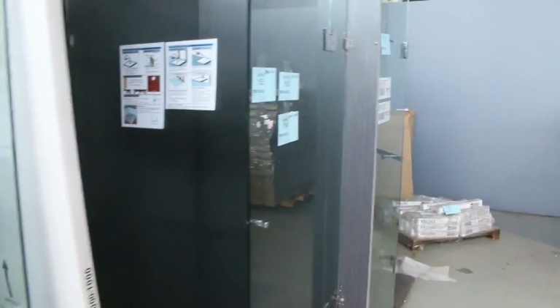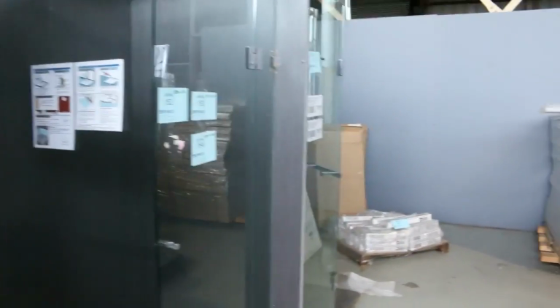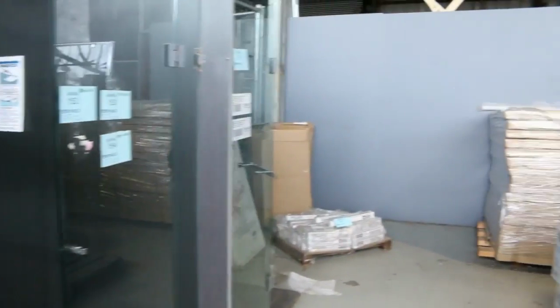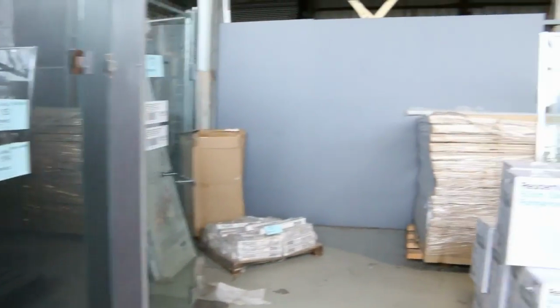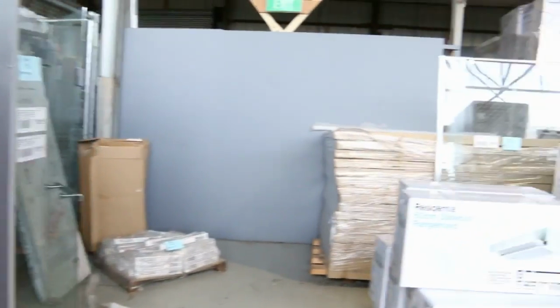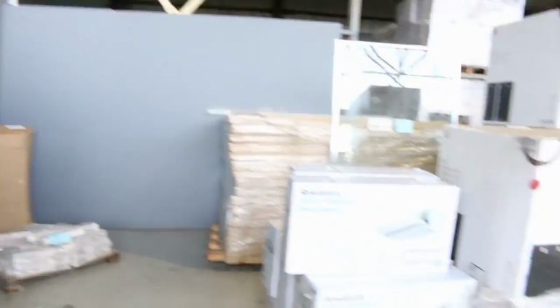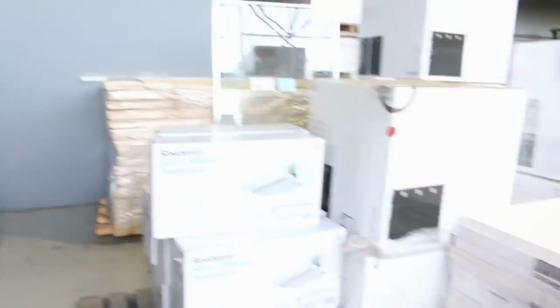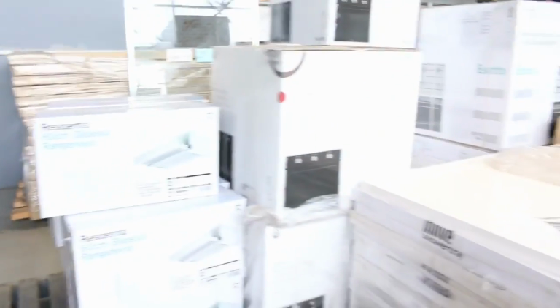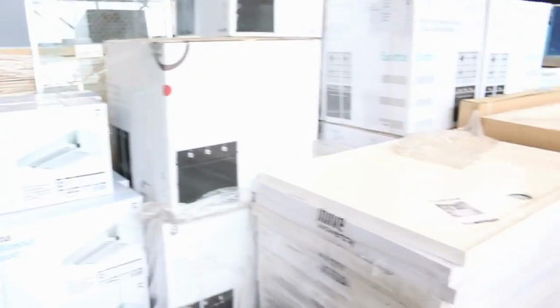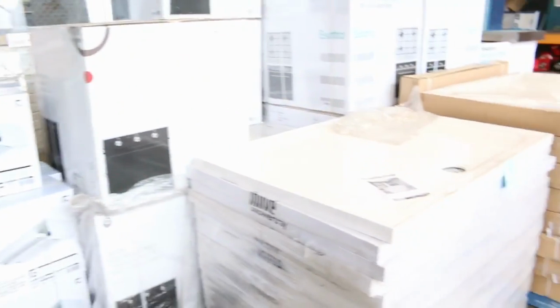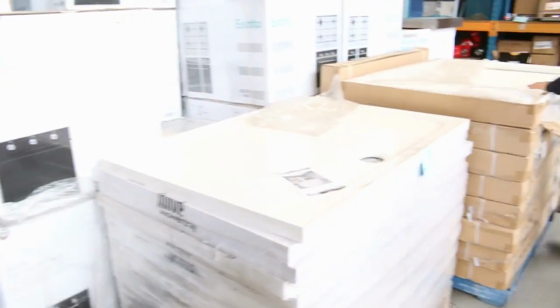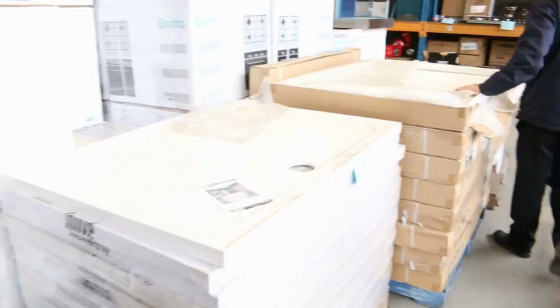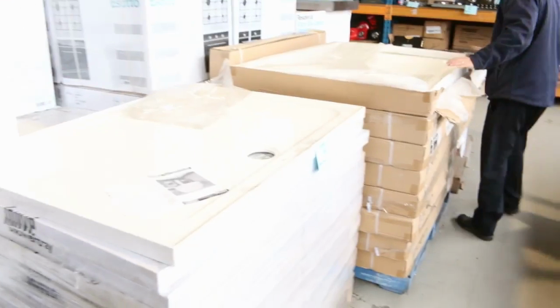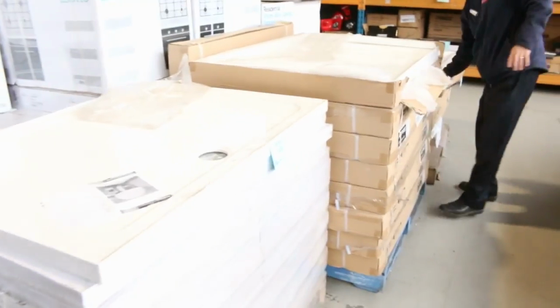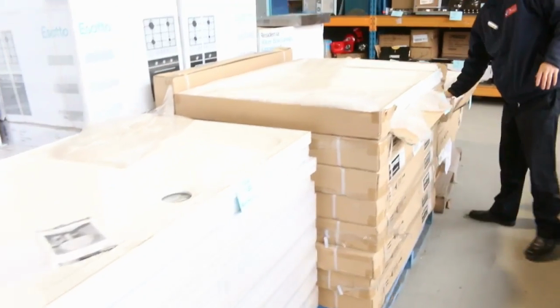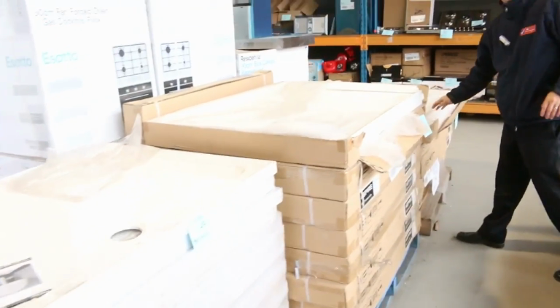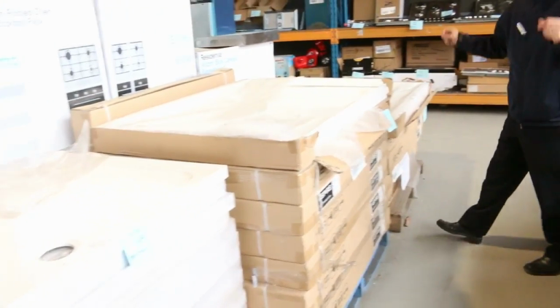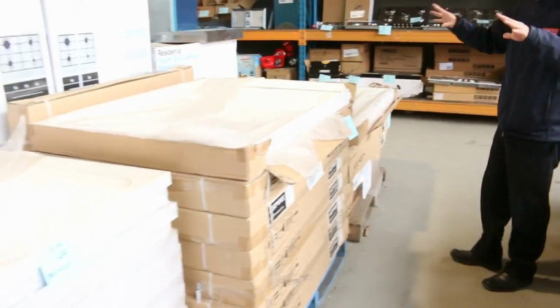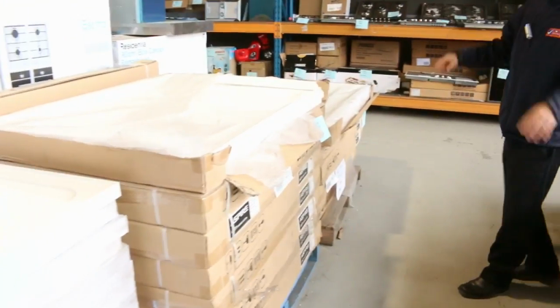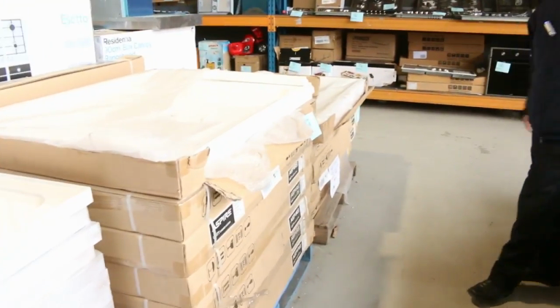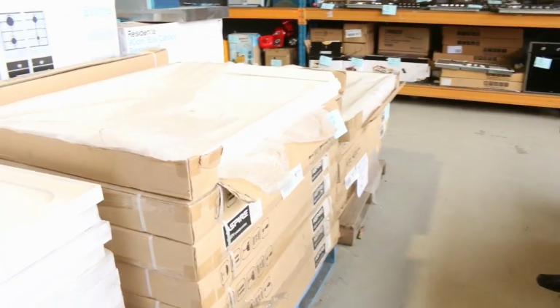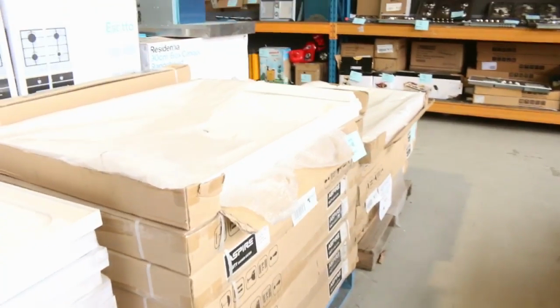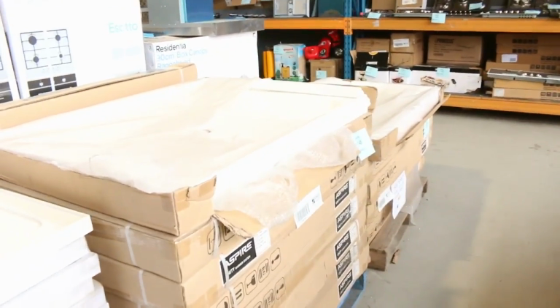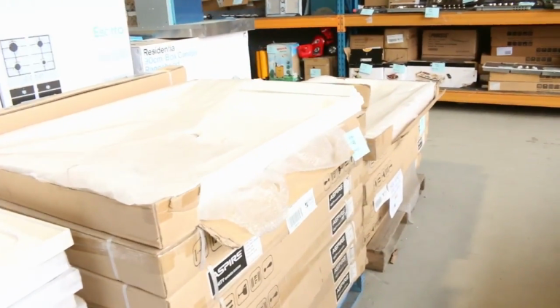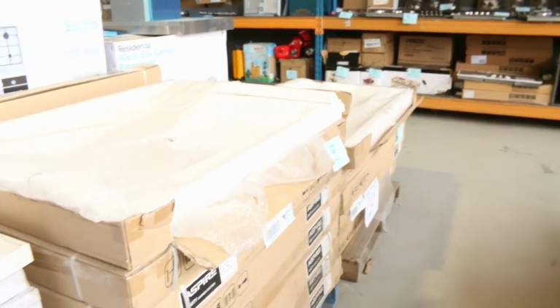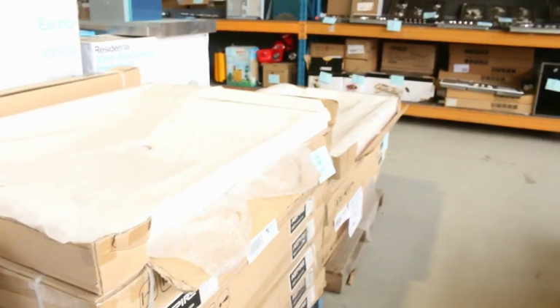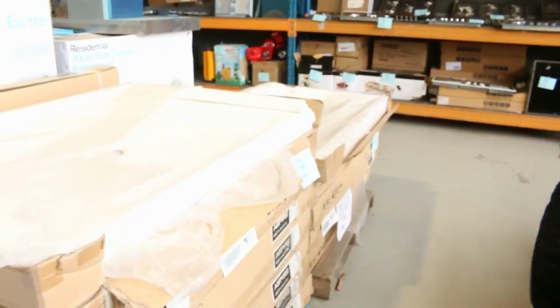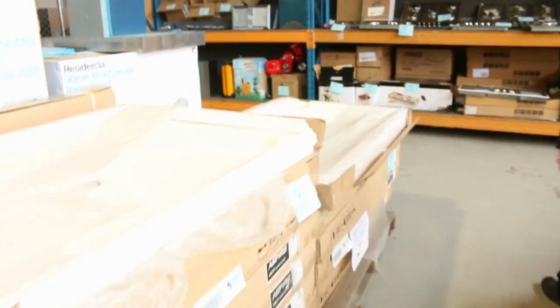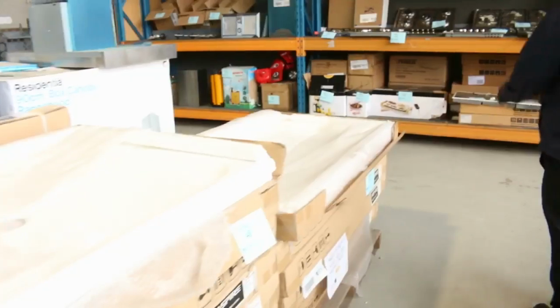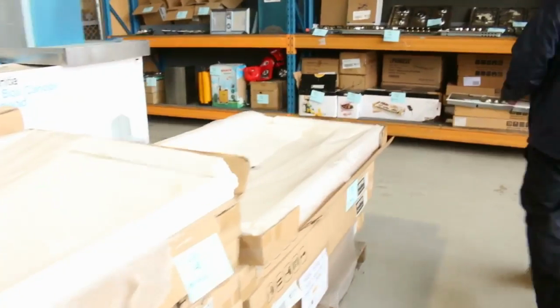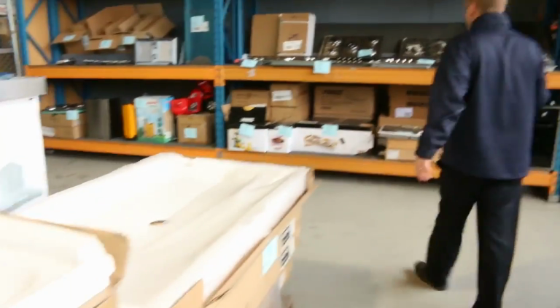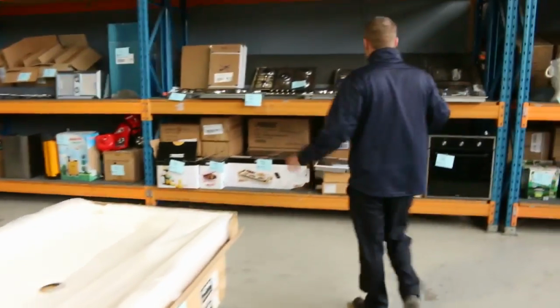Also shower bases — we've got heaps of different sizes in the shower bases, so again check the catalogue. Mostly around the $50 mark on the shower bases. Lots more kitchen appliances as well.